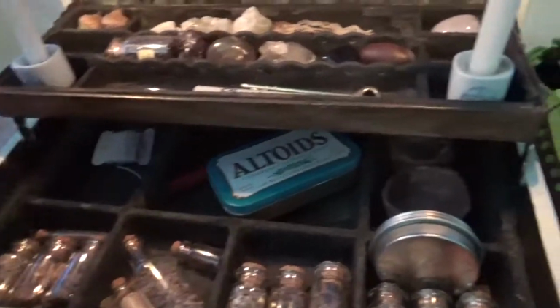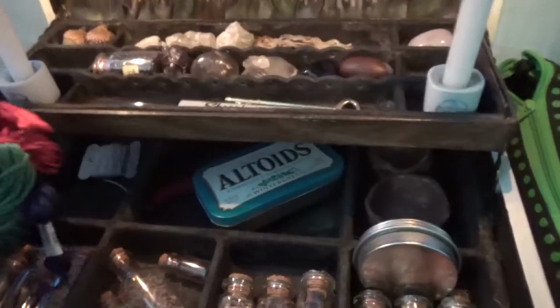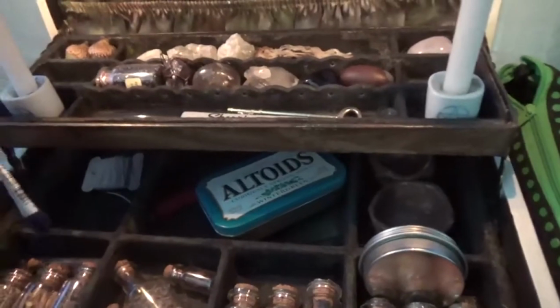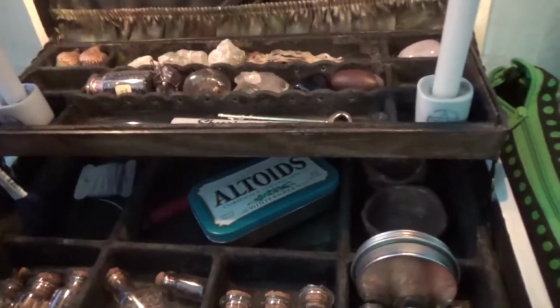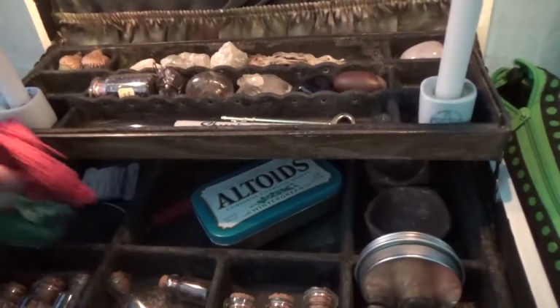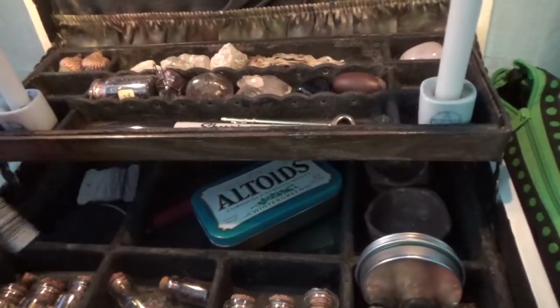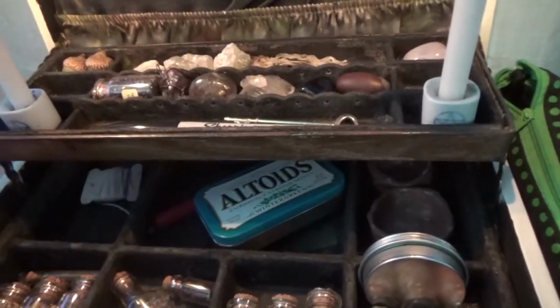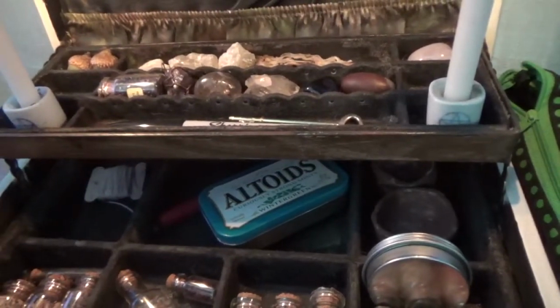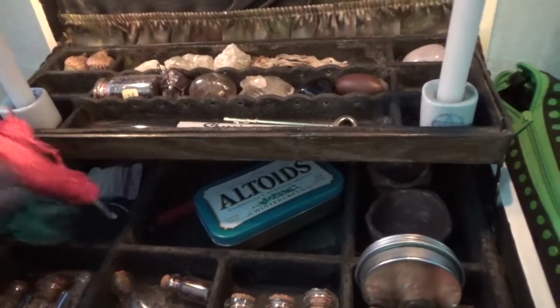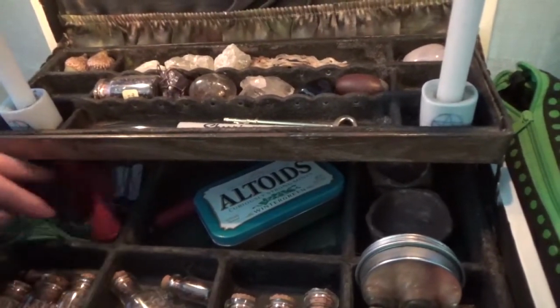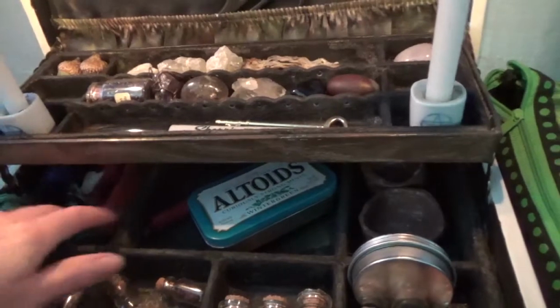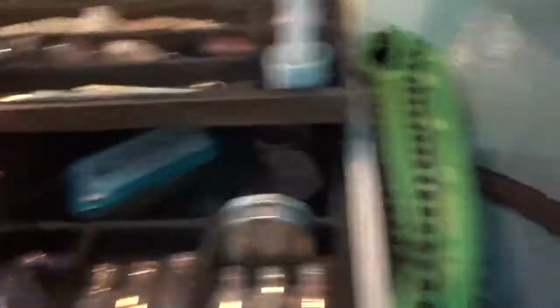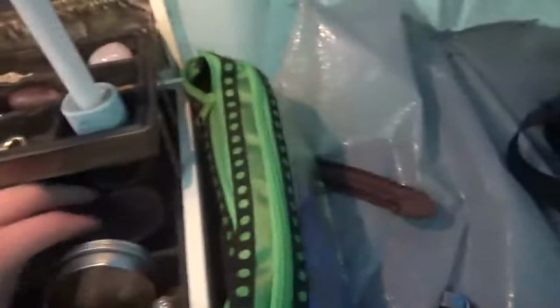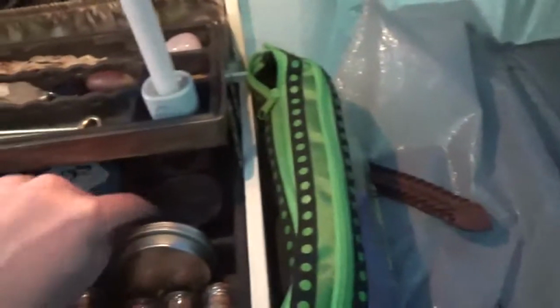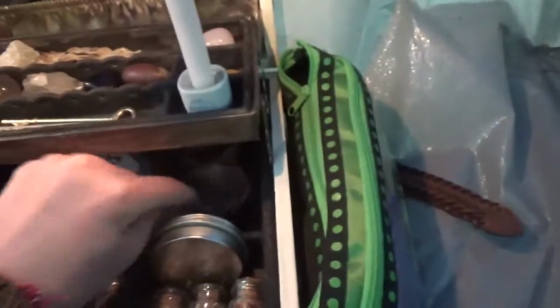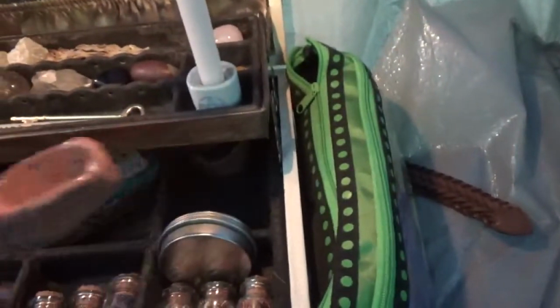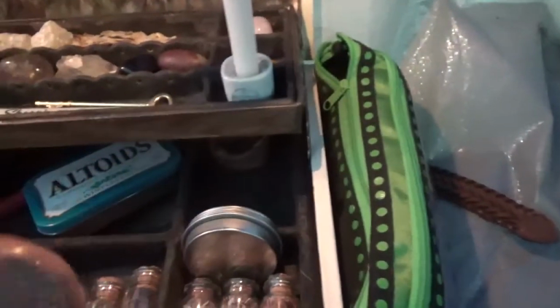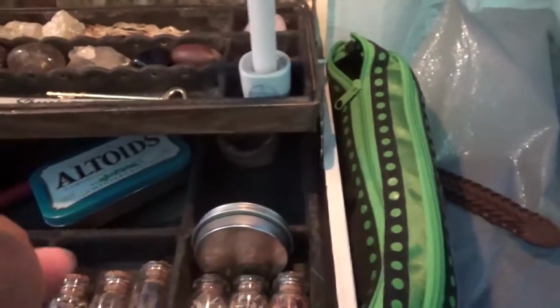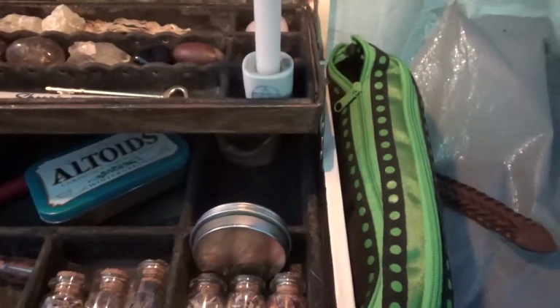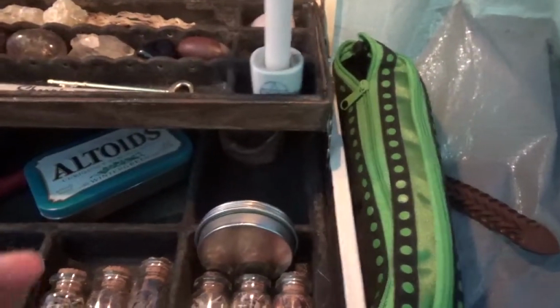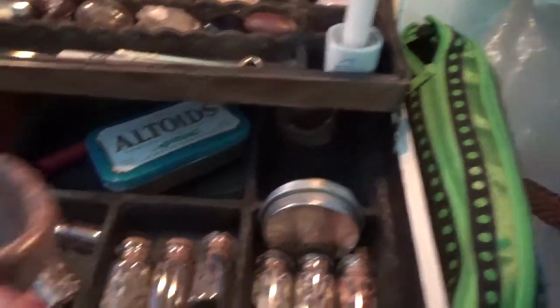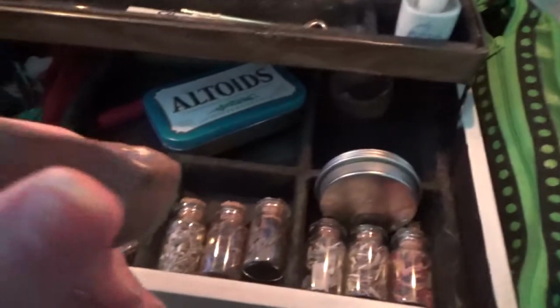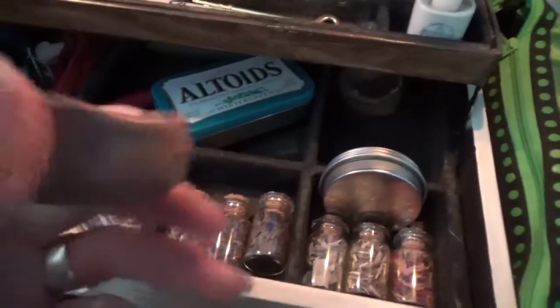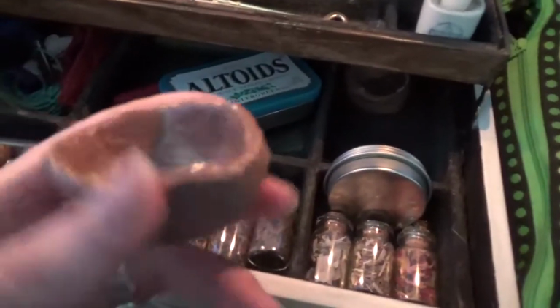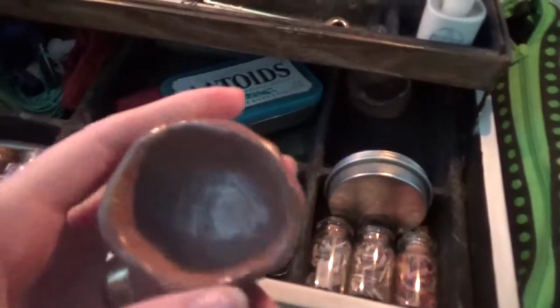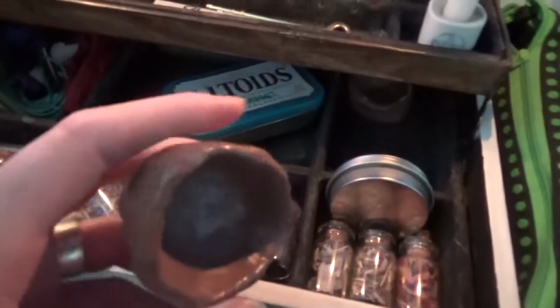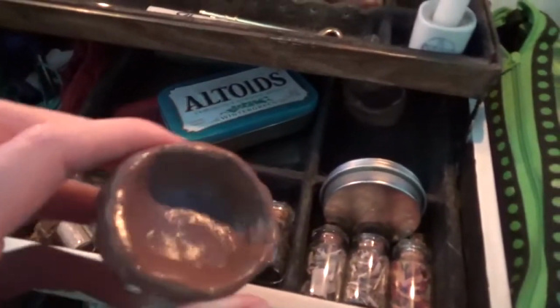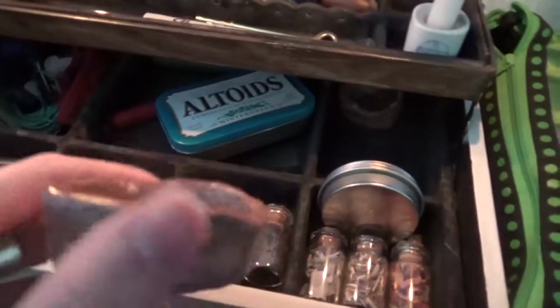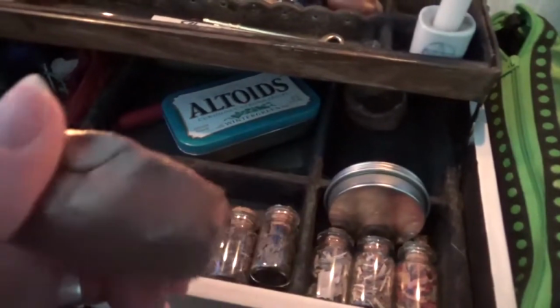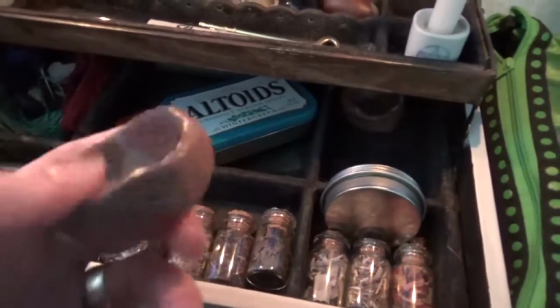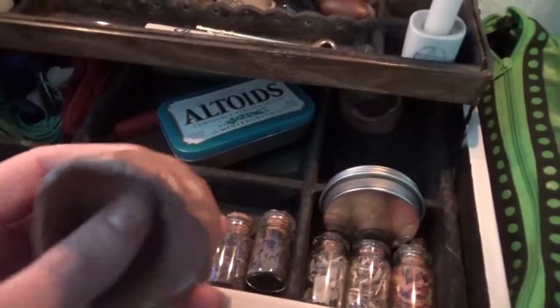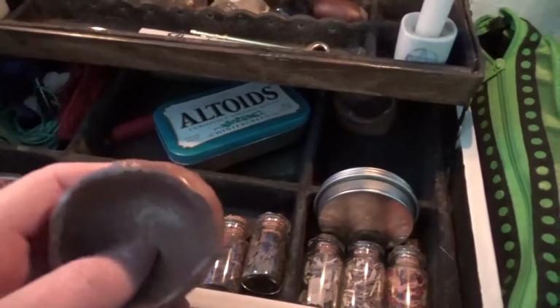I have different colors here: white, black, purple, red, and green. And then I have these bowls if I wanted to put stuff in — mixing herbs or salt or water. I have two of them that I made to fit in here.